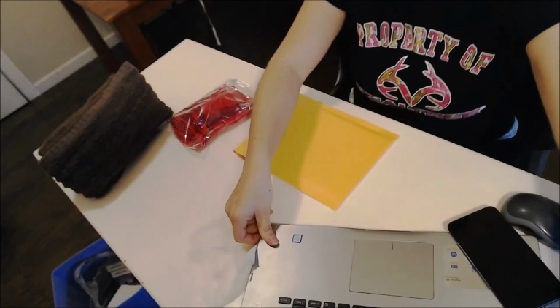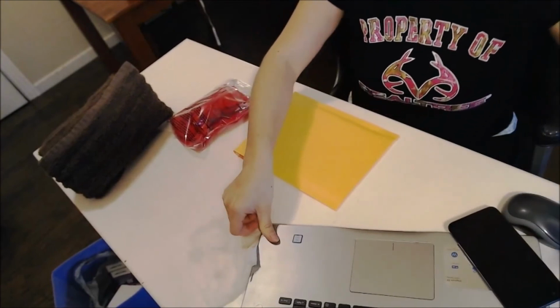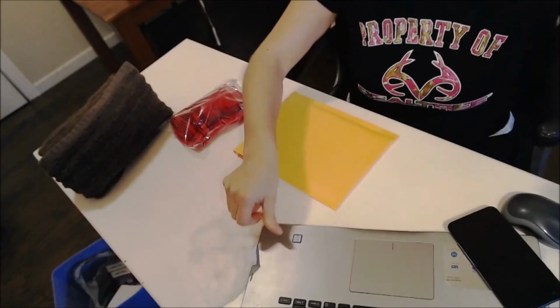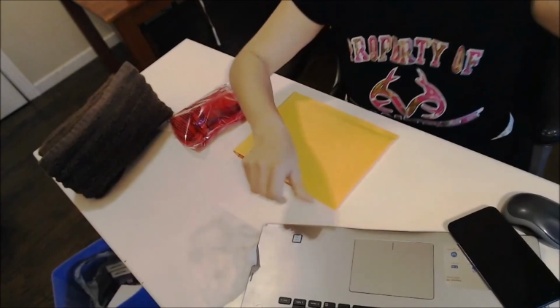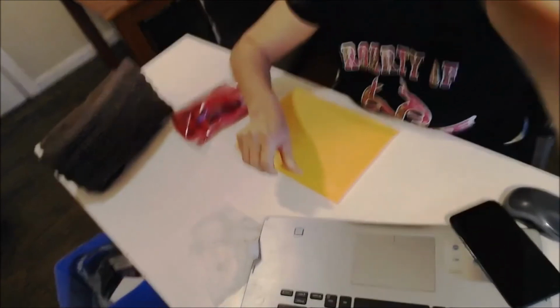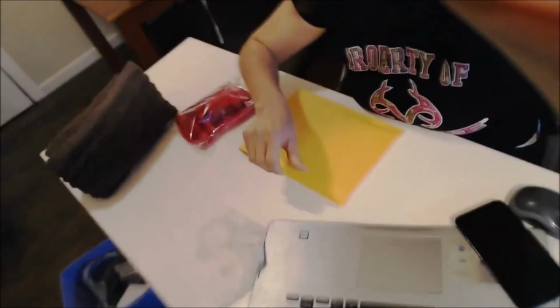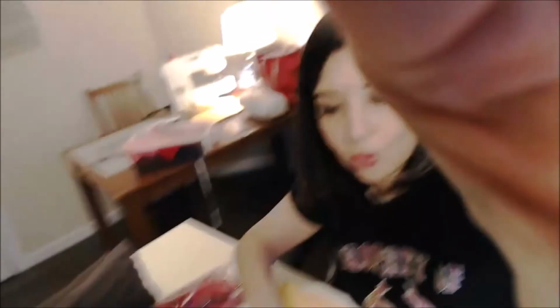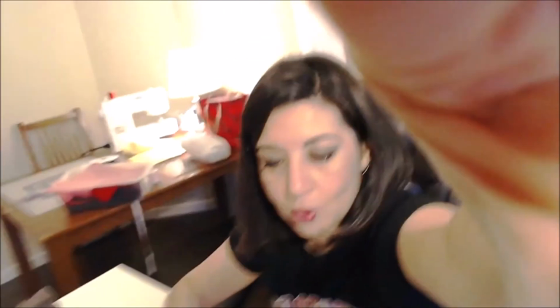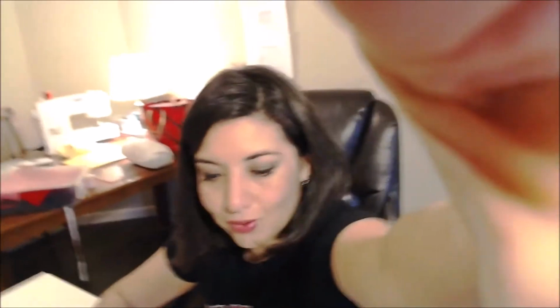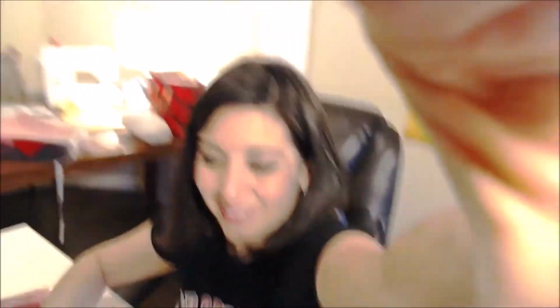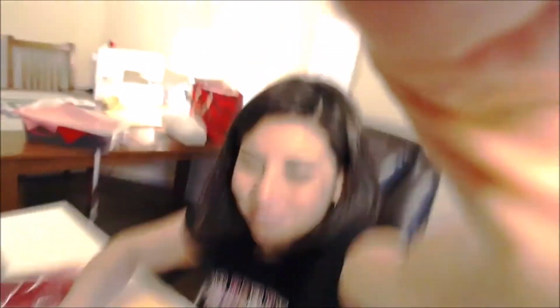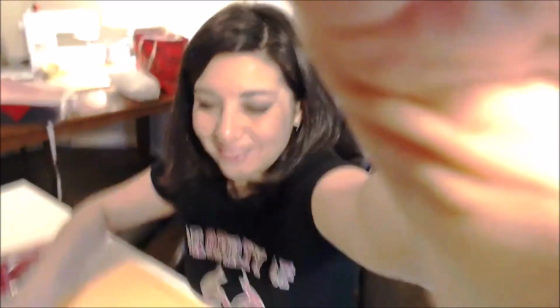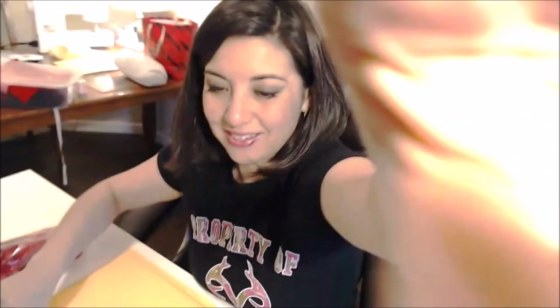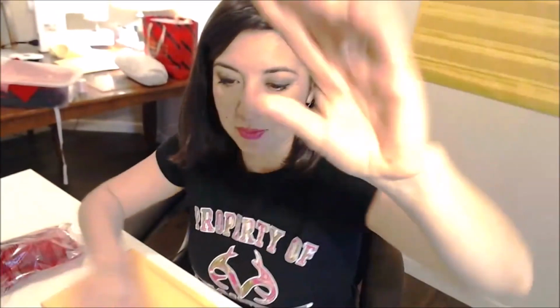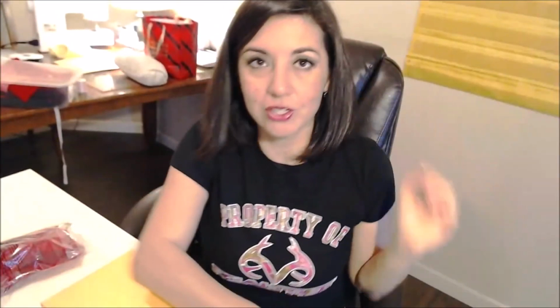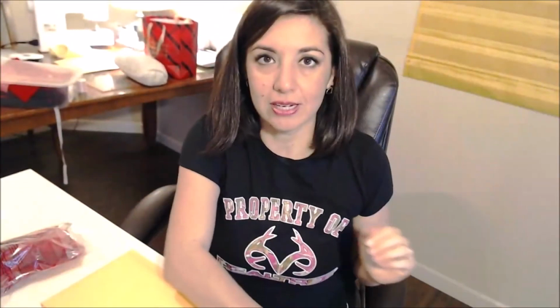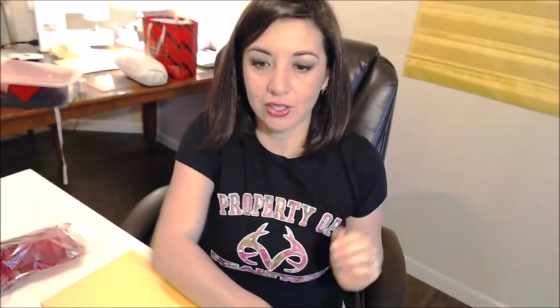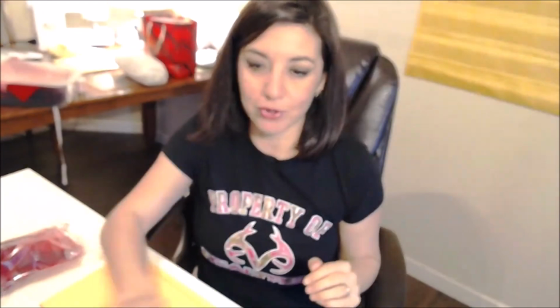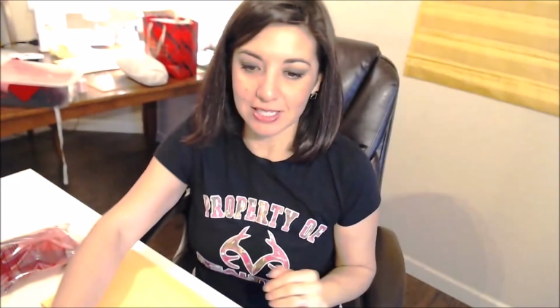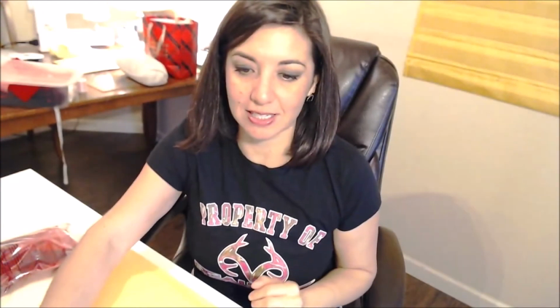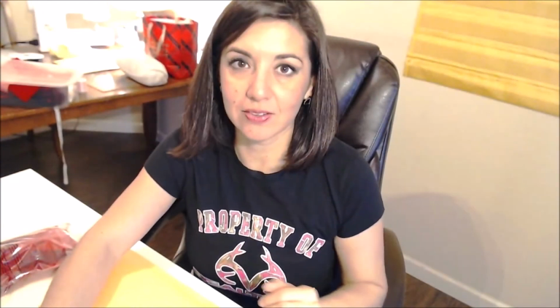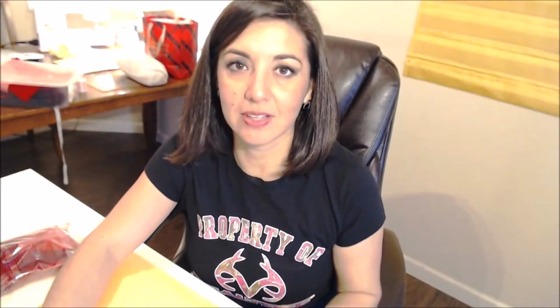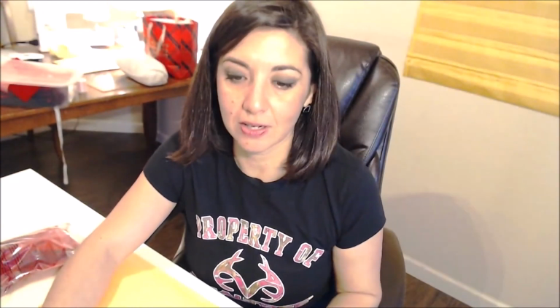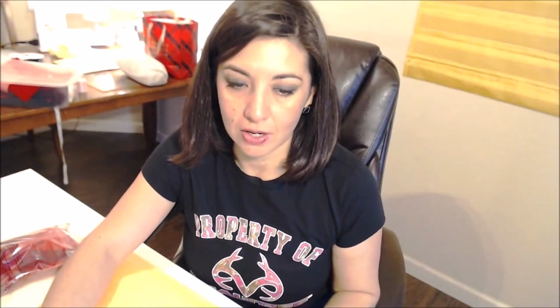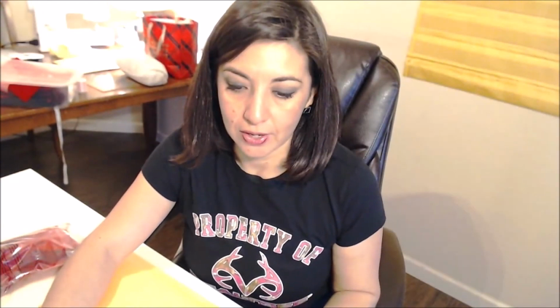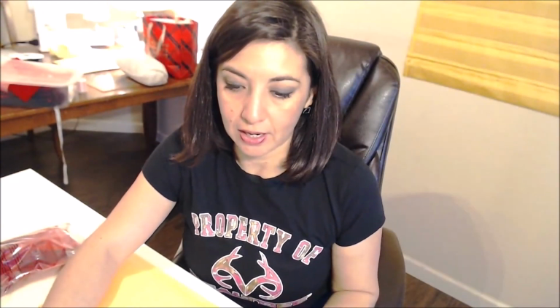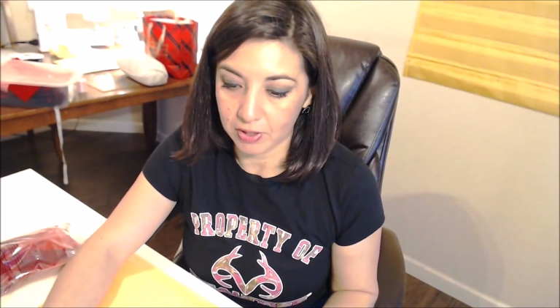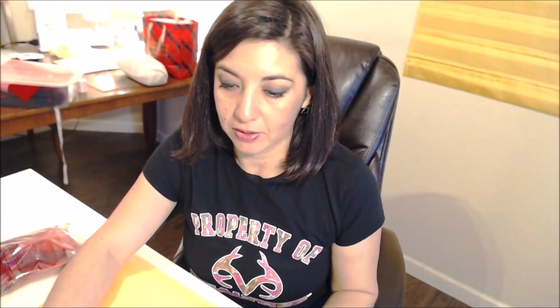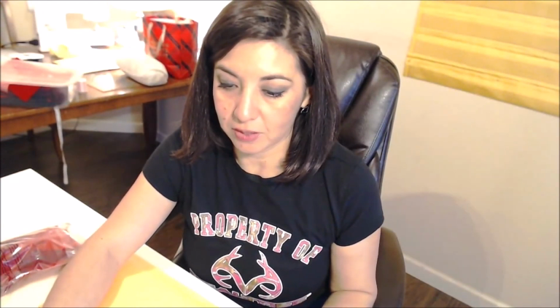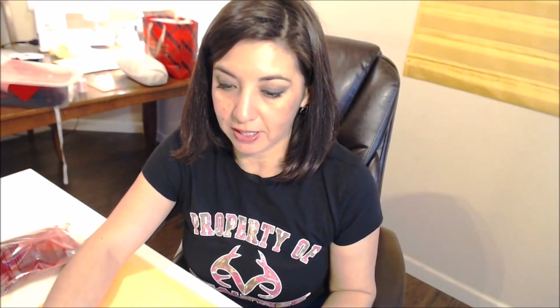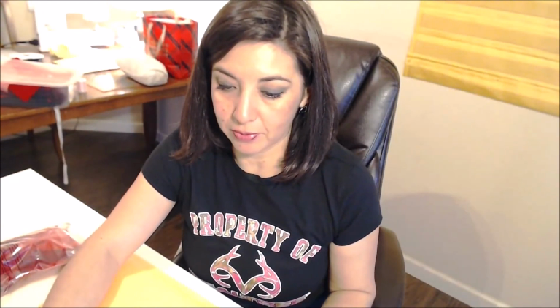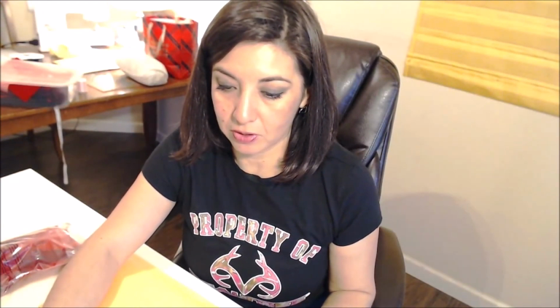Now I'm going to print the shipping label.